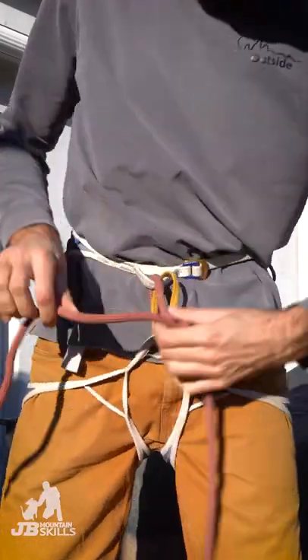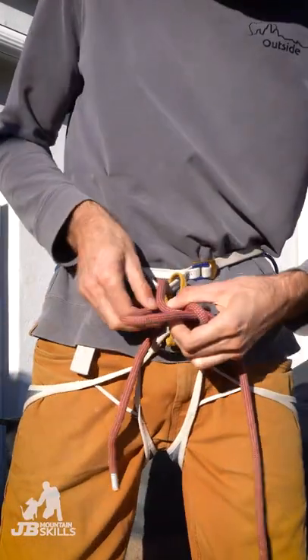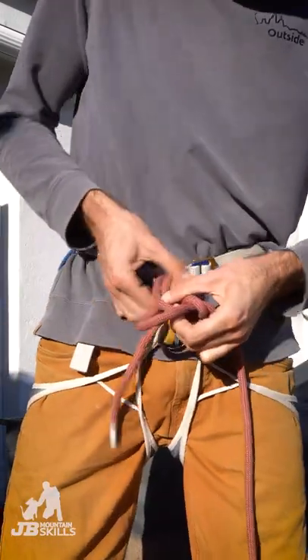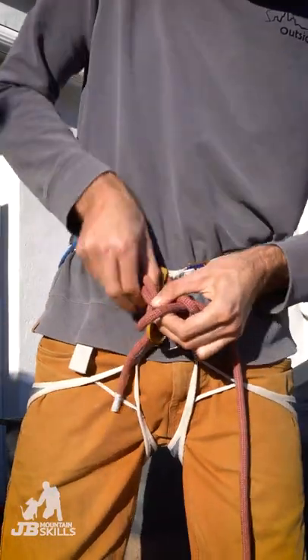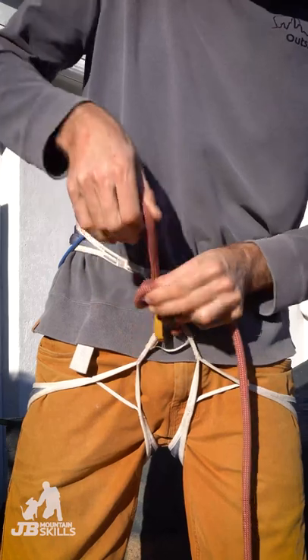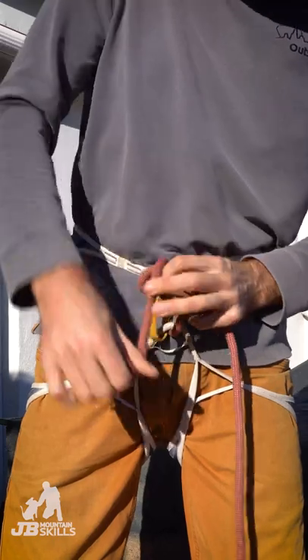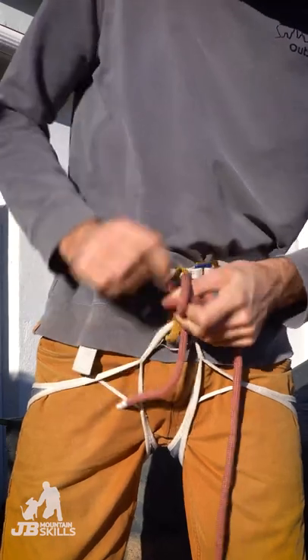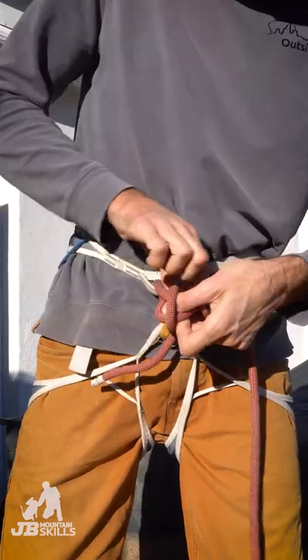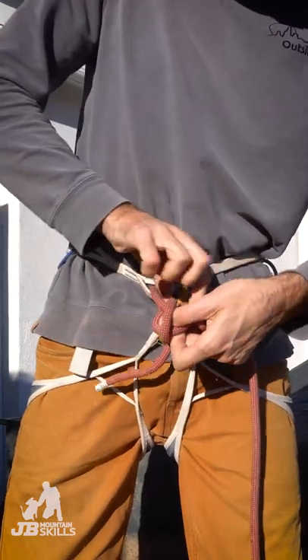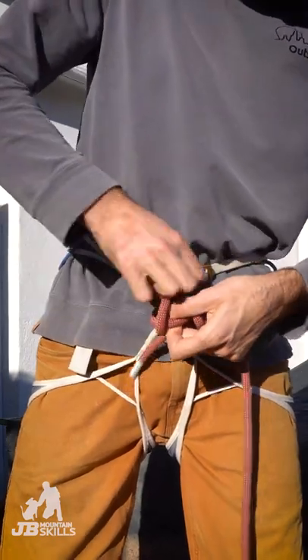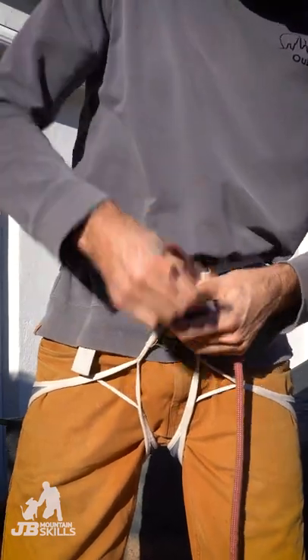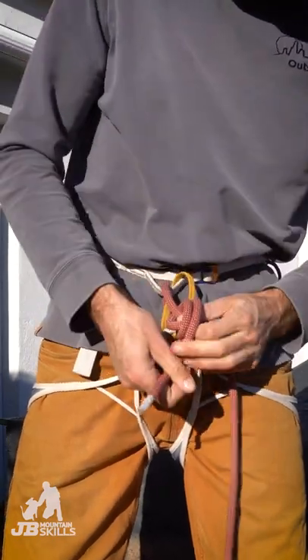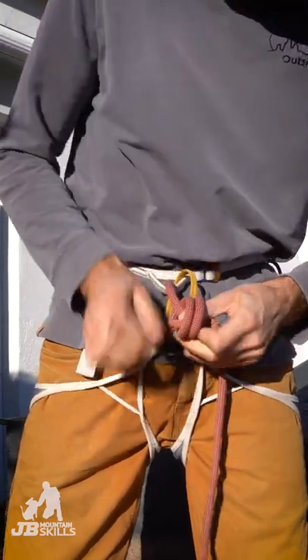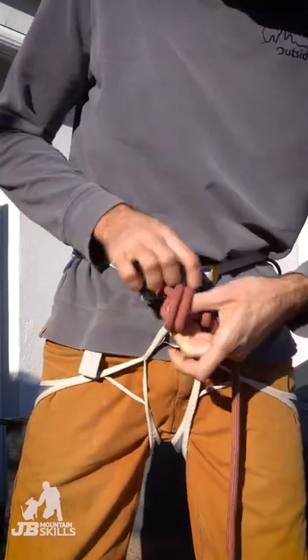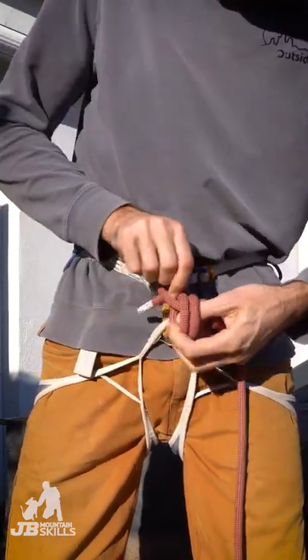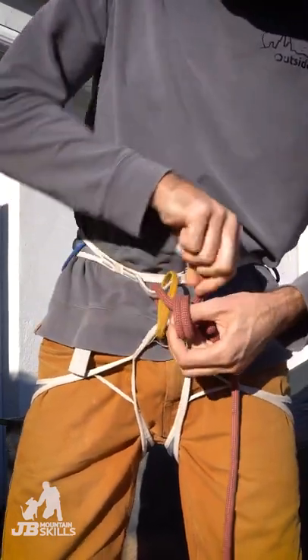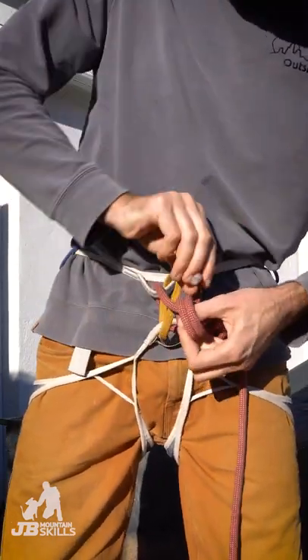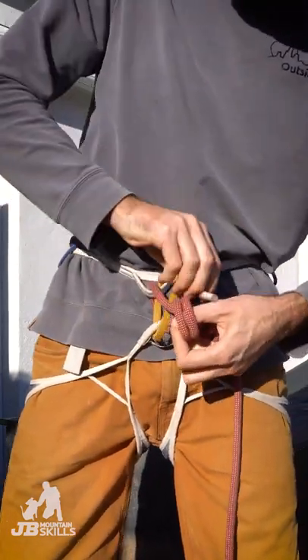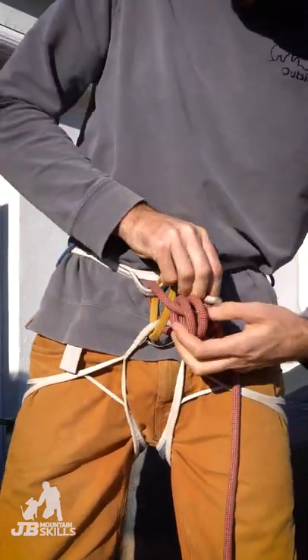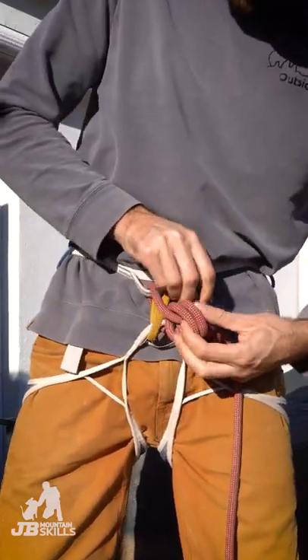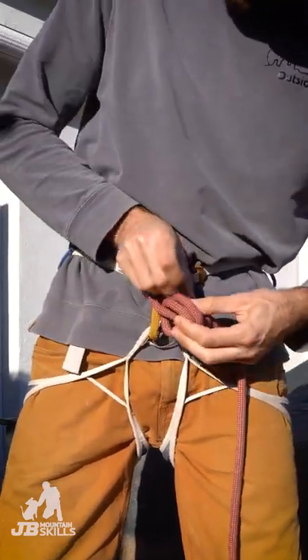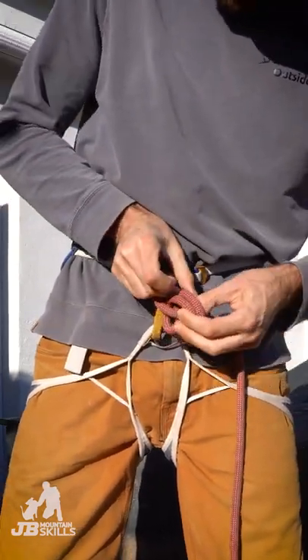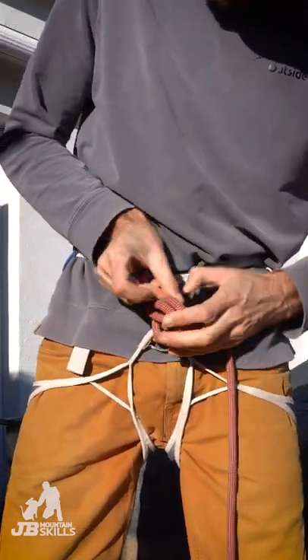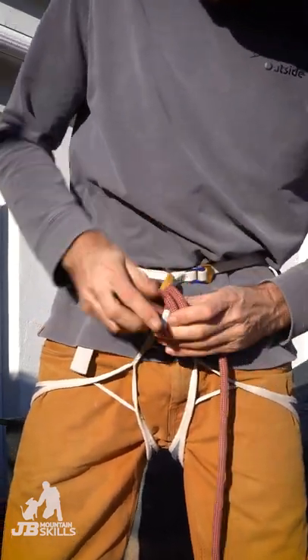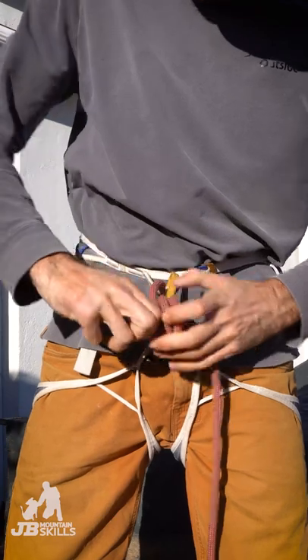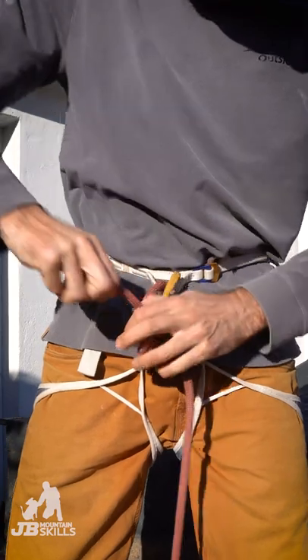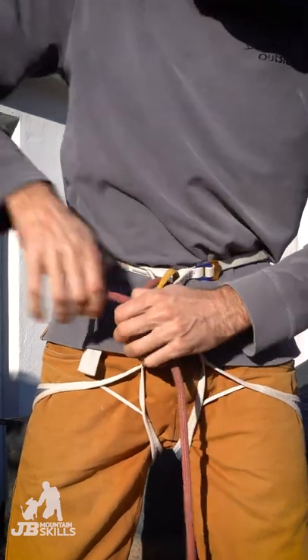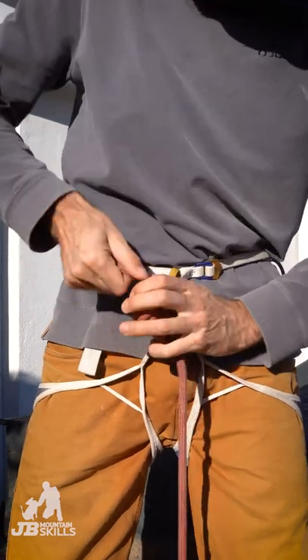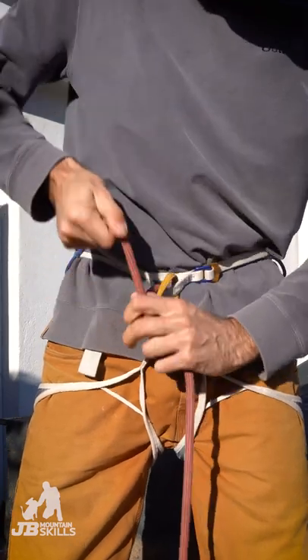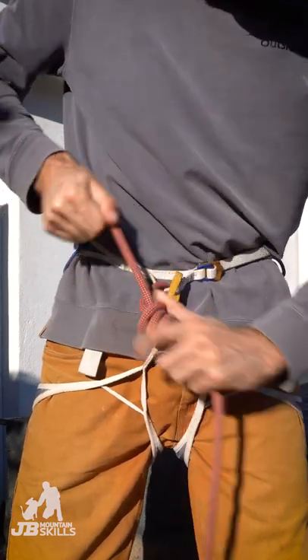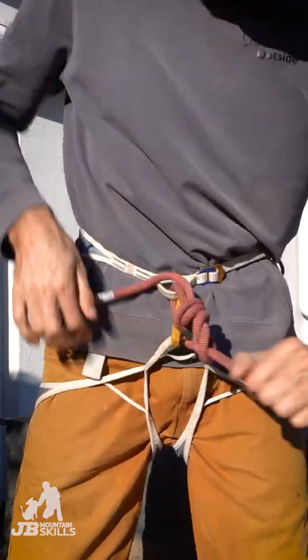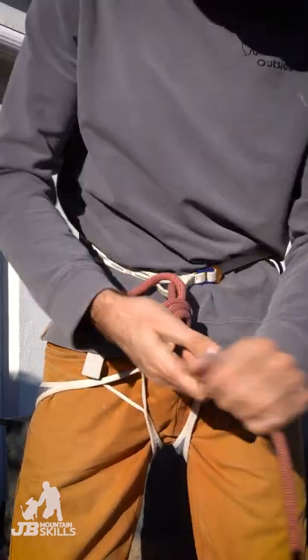Put a stopper on it, because it's not a finished climbing knot until it has that. Pull that snug, there you go.